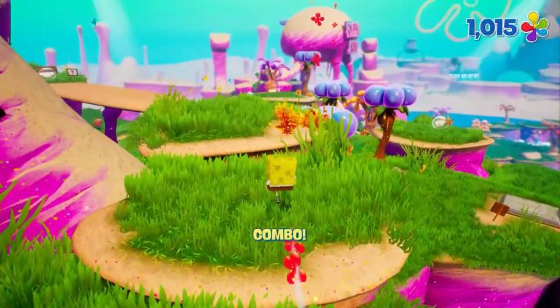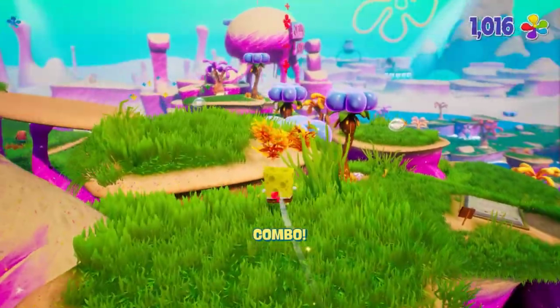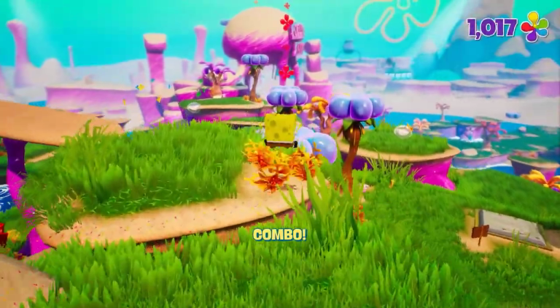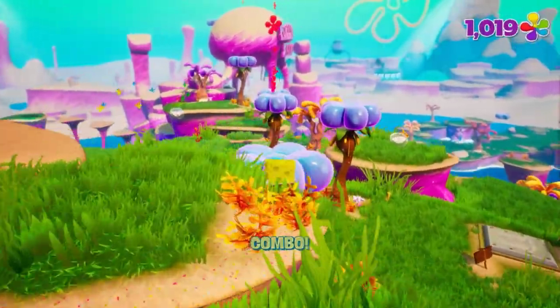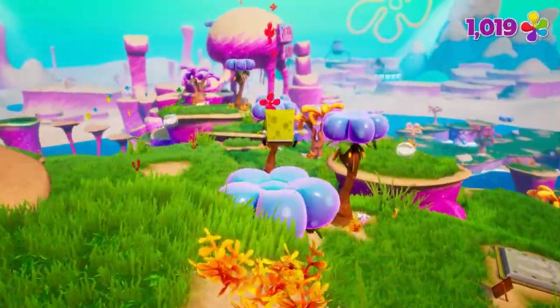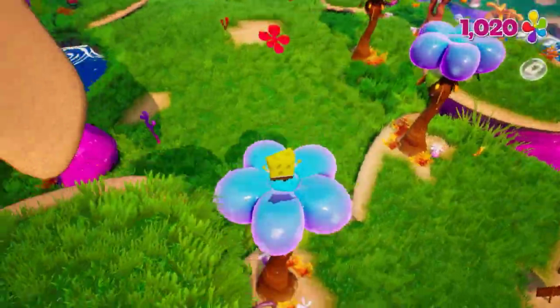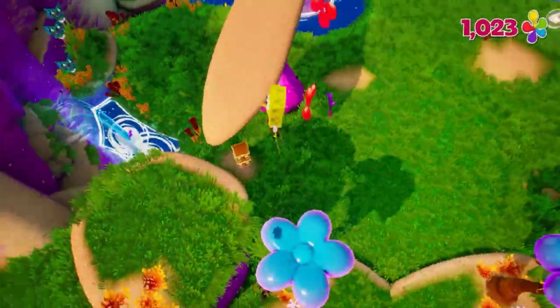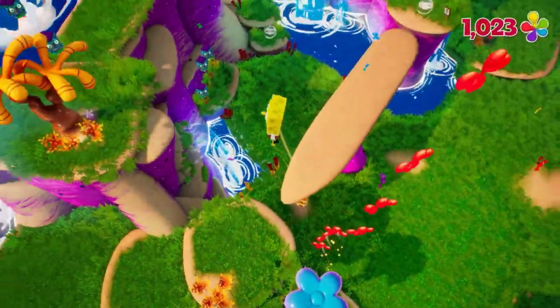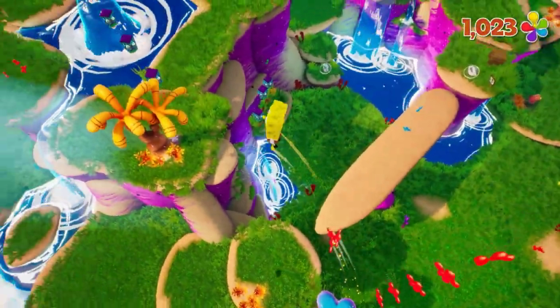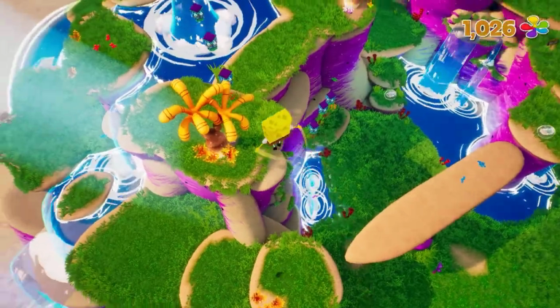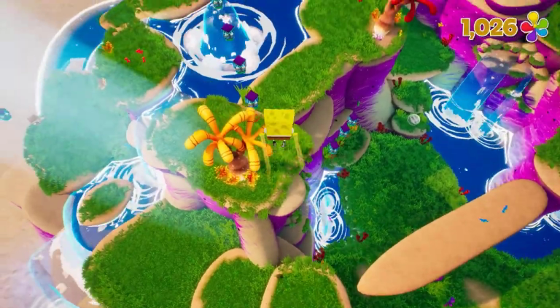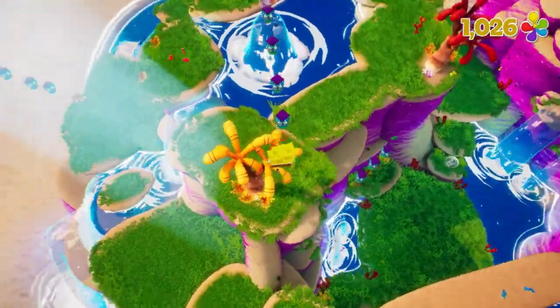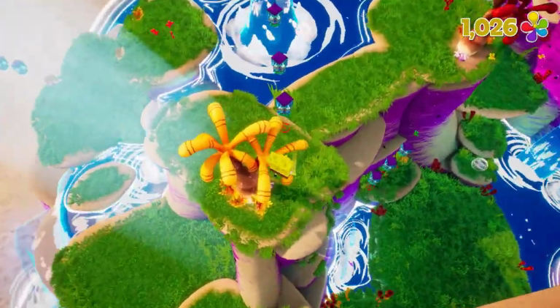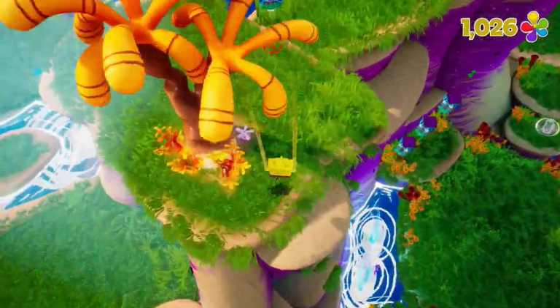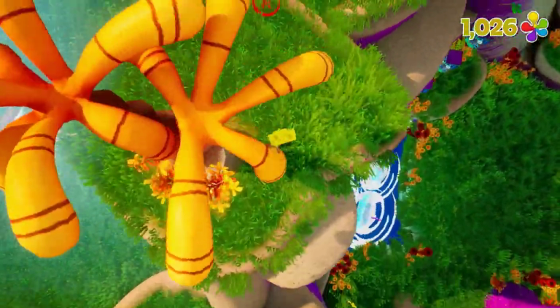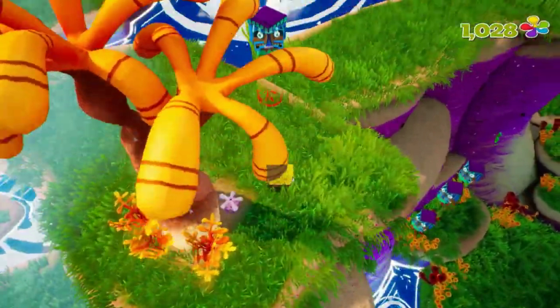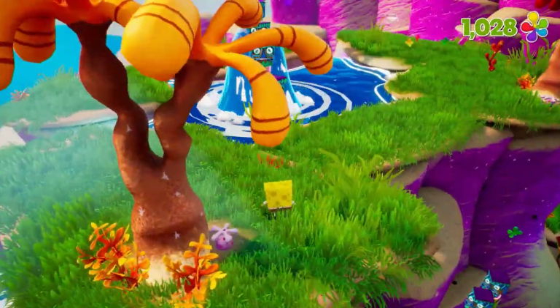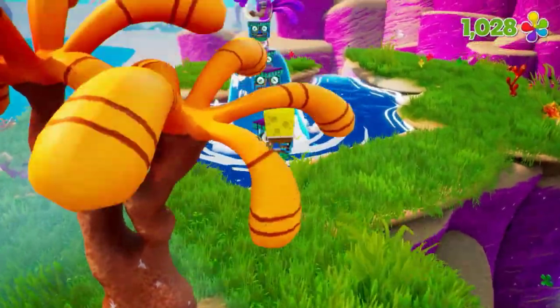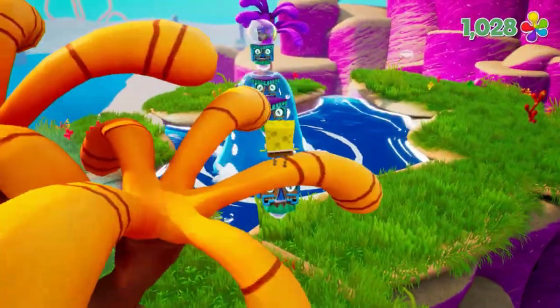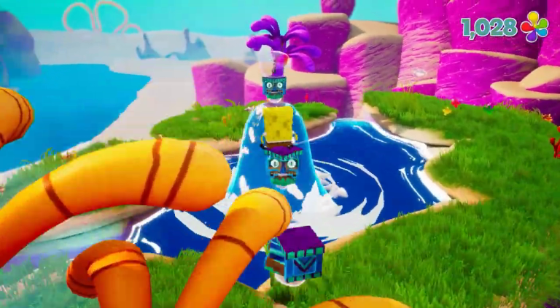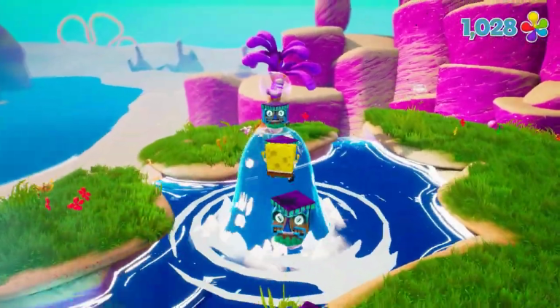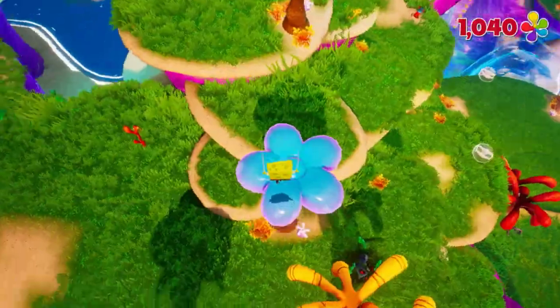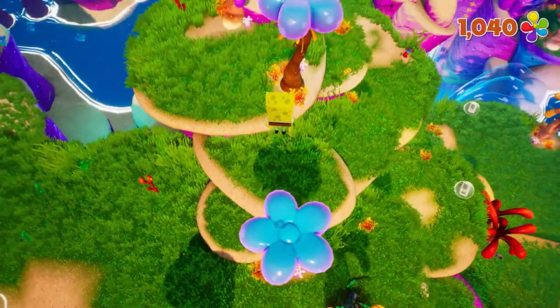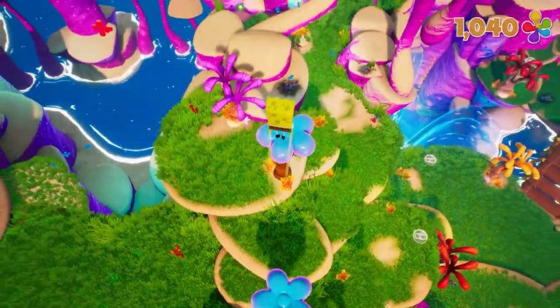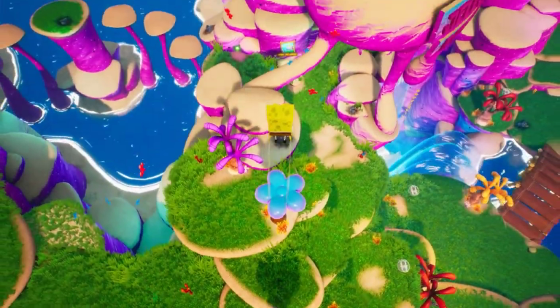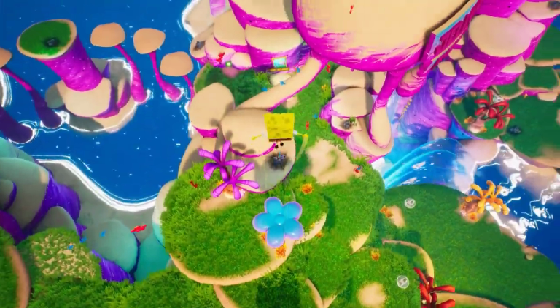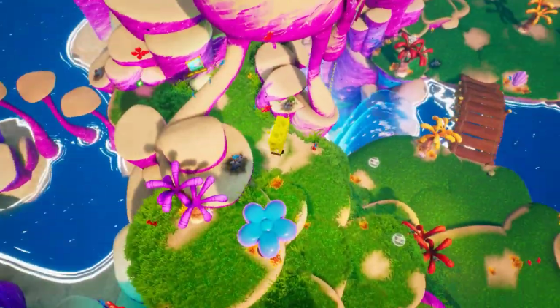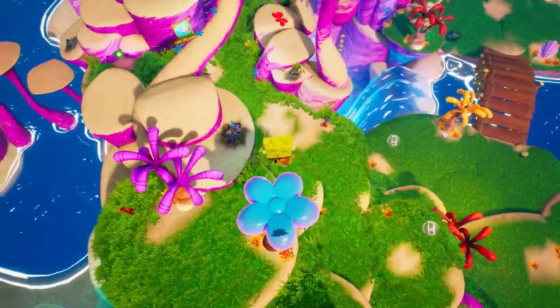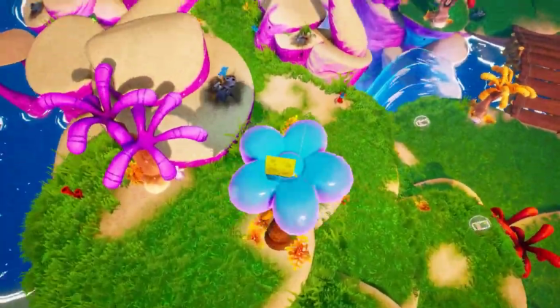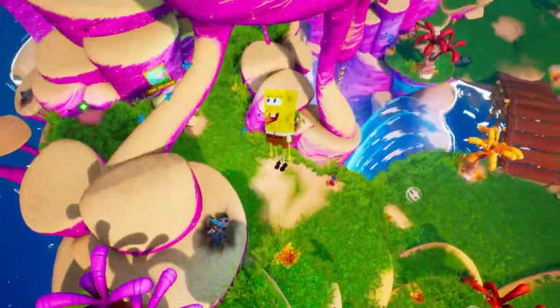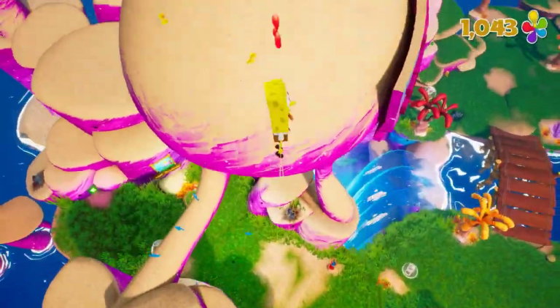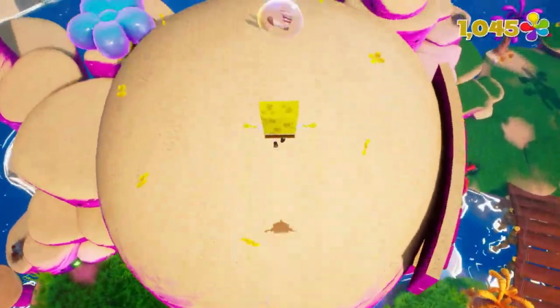For the next two socks, they're pretty close to each other. One involves going to the left side and getting the sock that's right on a waterfall. On the right side, all you have to do is jump on the bouncing flowers until you make it to Jellyfish Rock, which contains another sock.